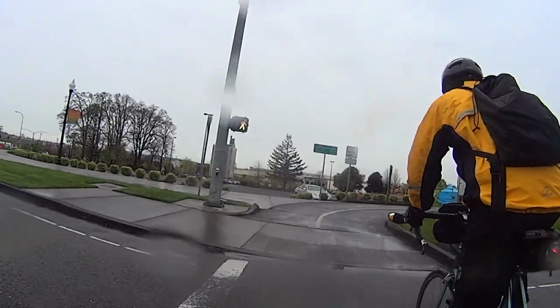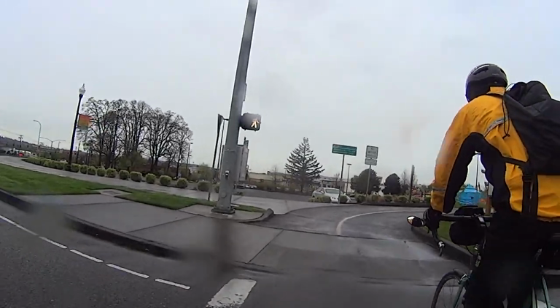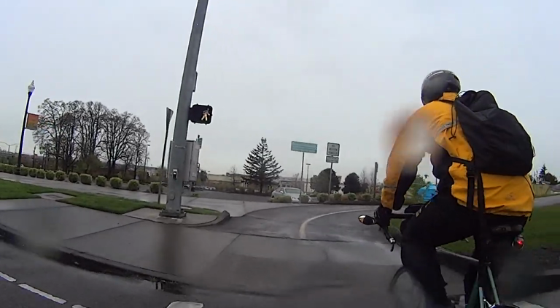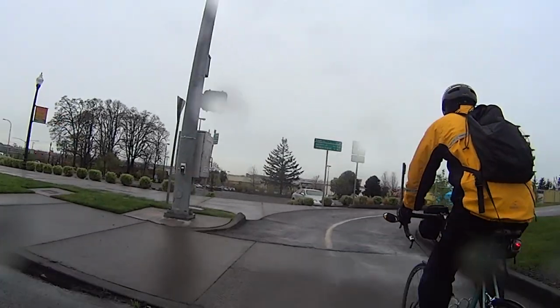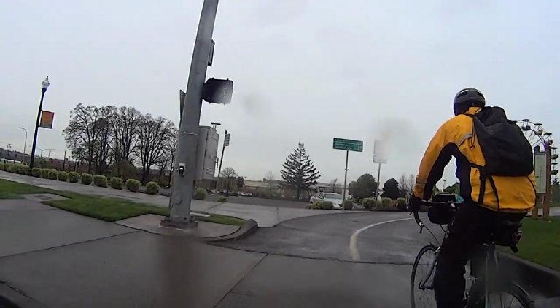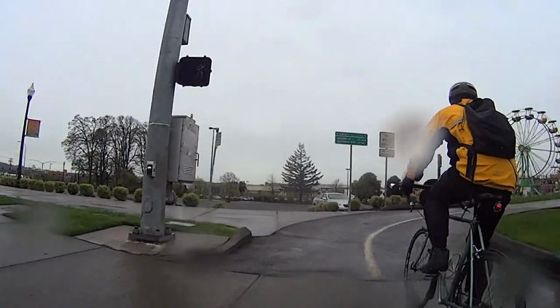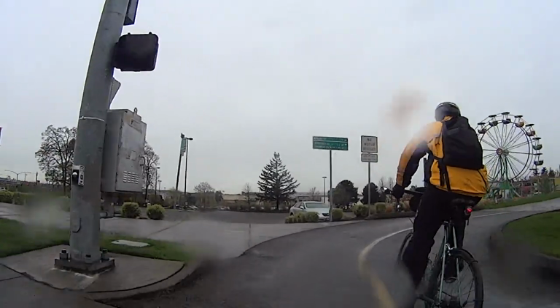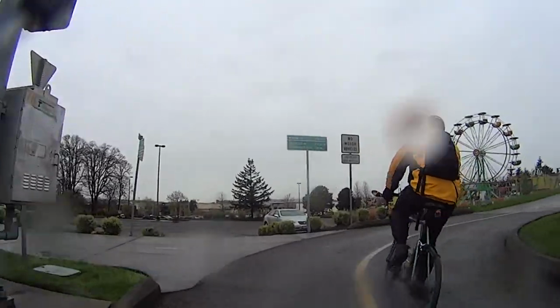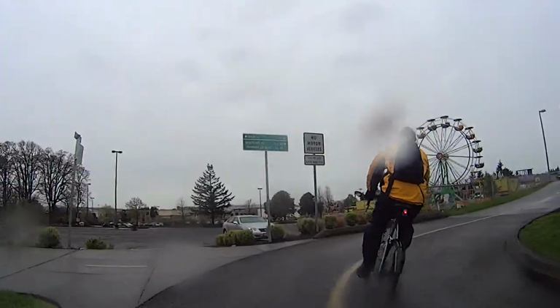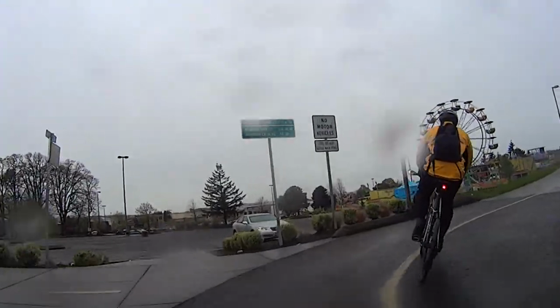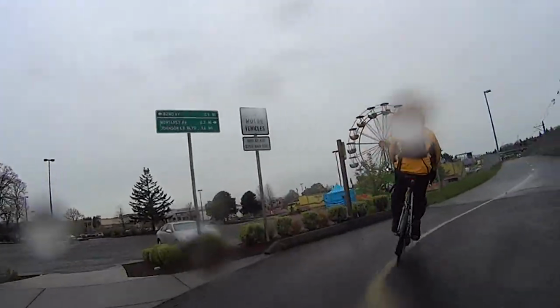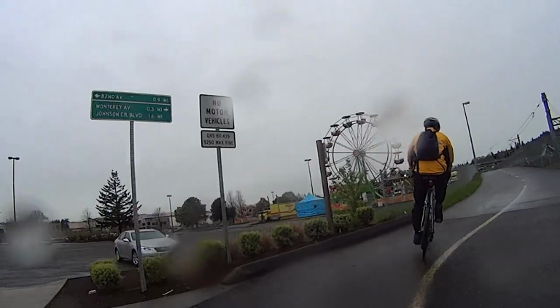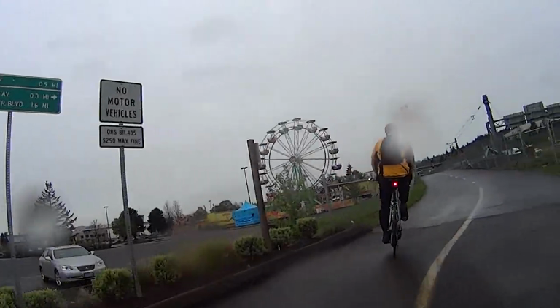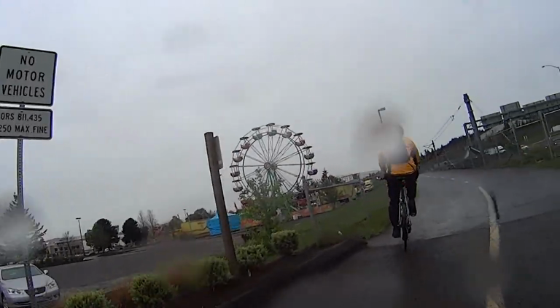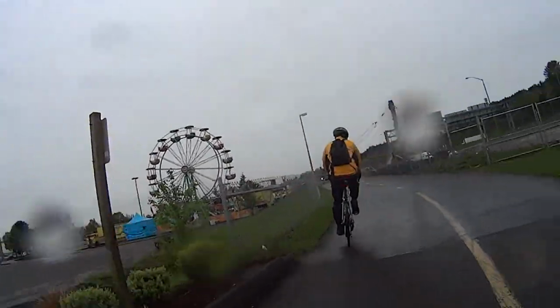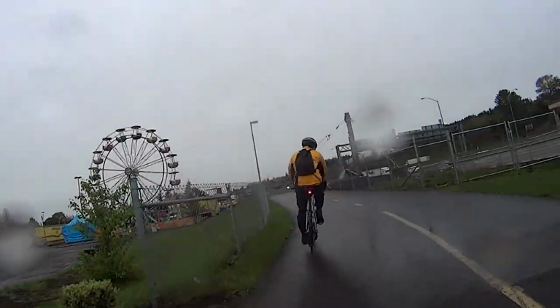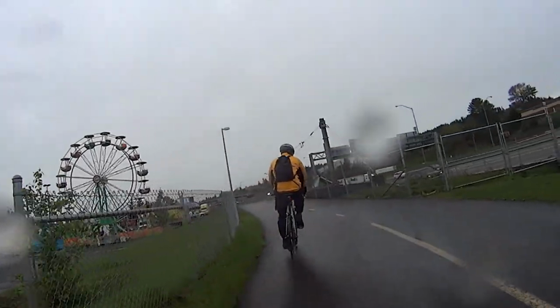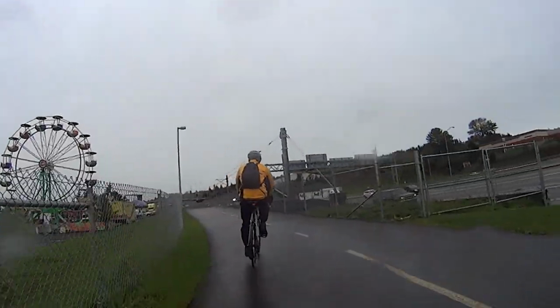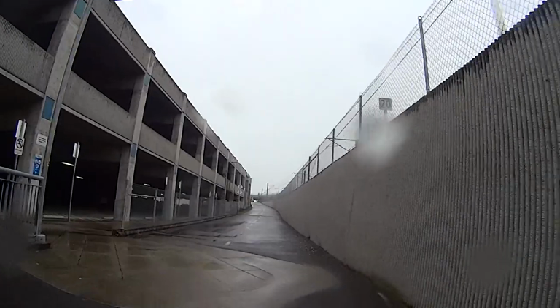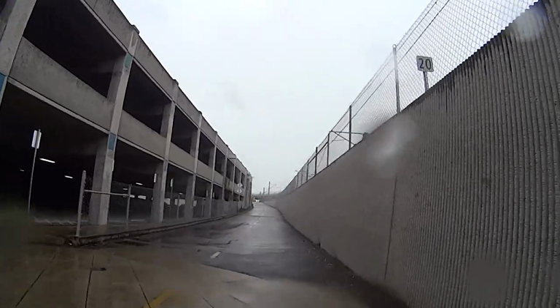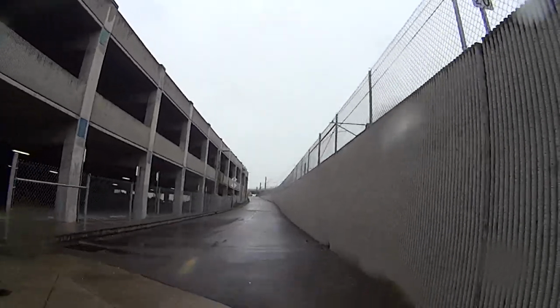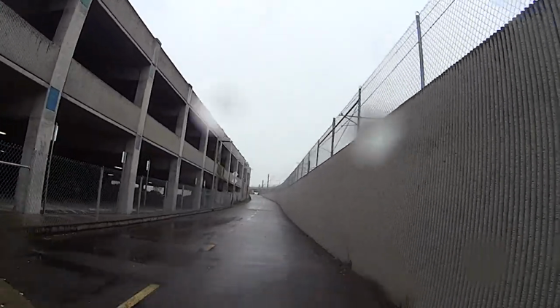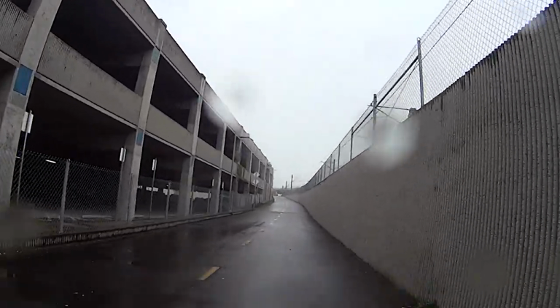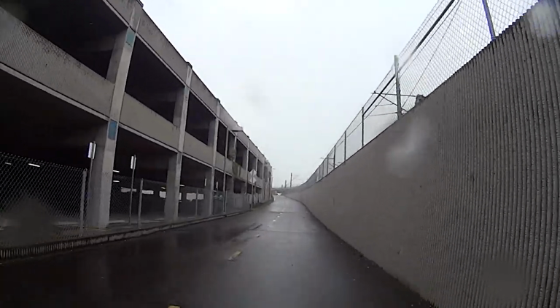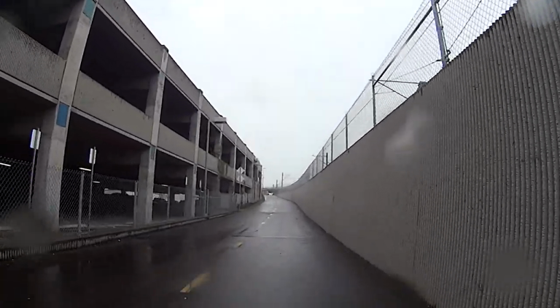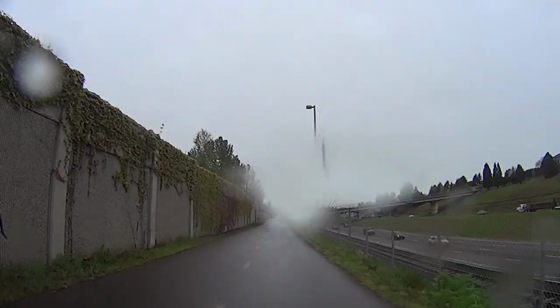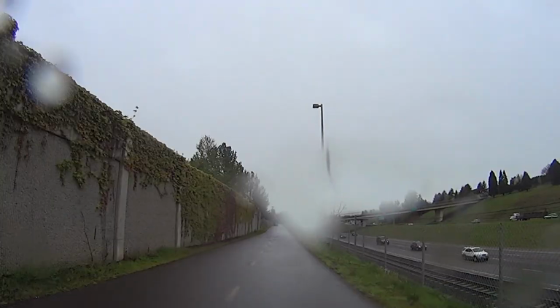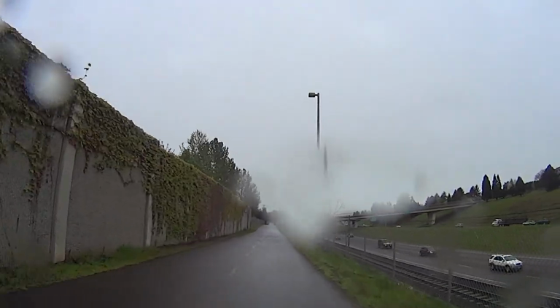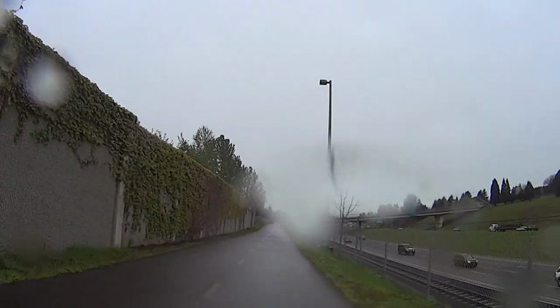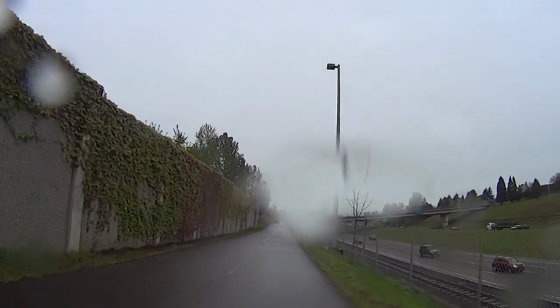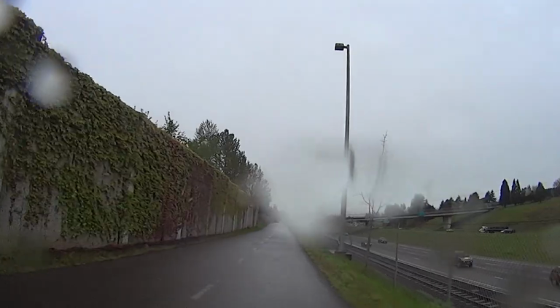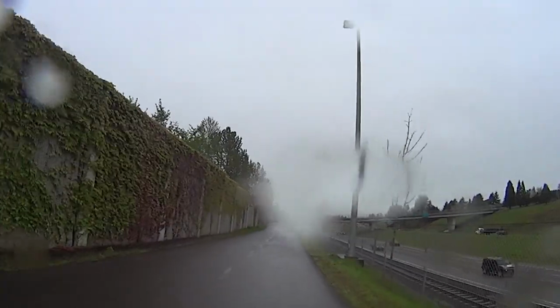Right after the intersection at Sunnybrook Boulevard, you'll see Clackamas Town Center on your left. You'll stay on the I-205 bike path for about another two miles.